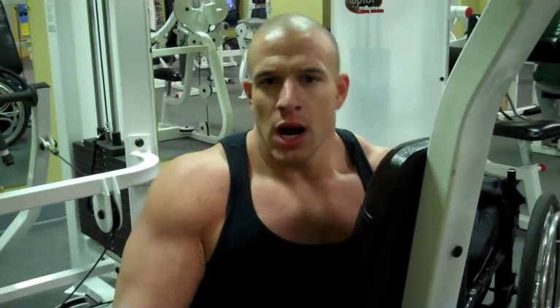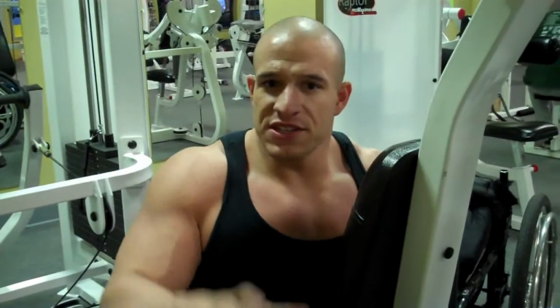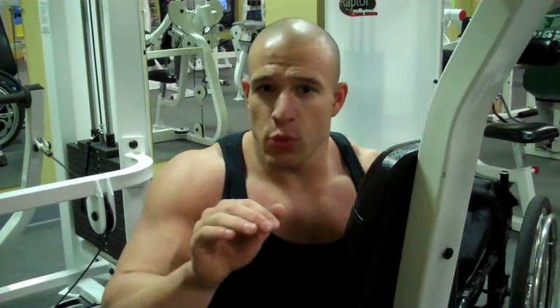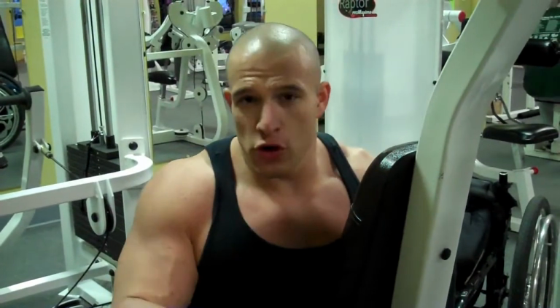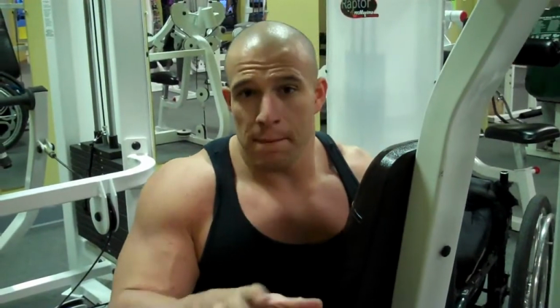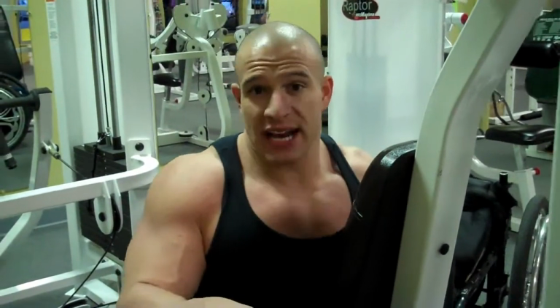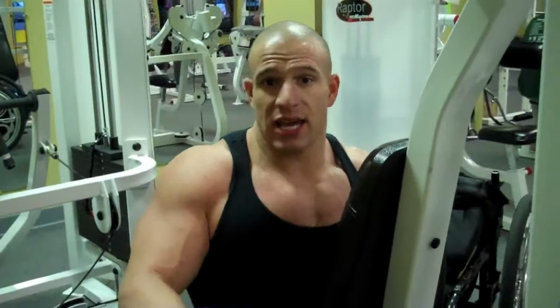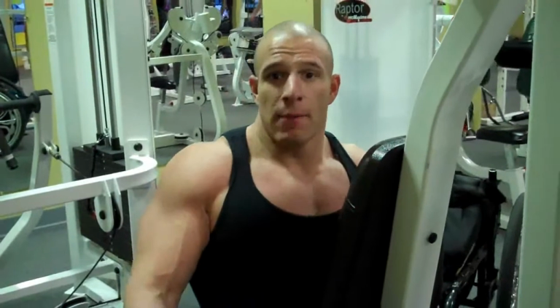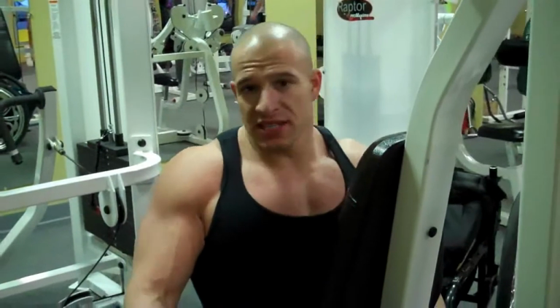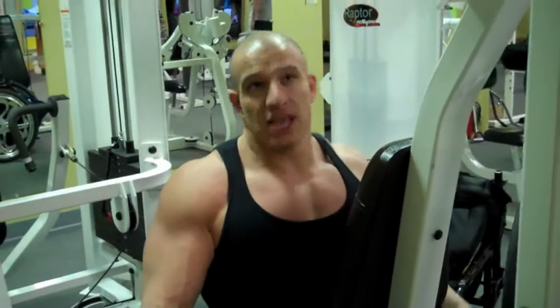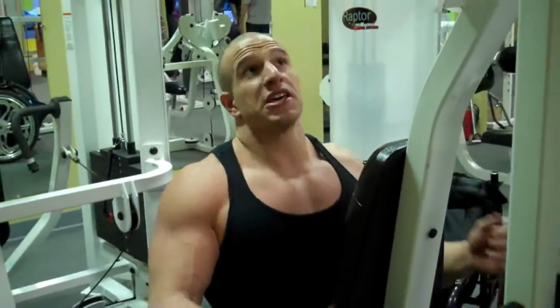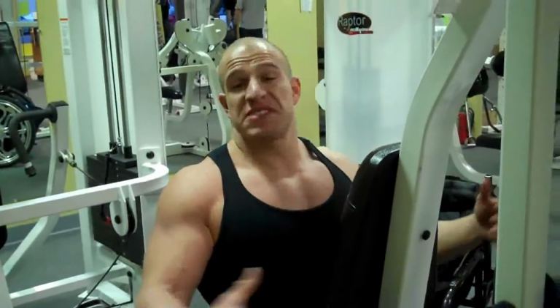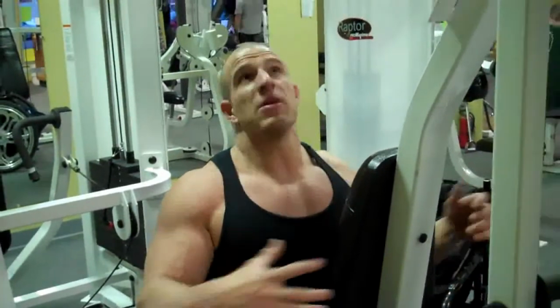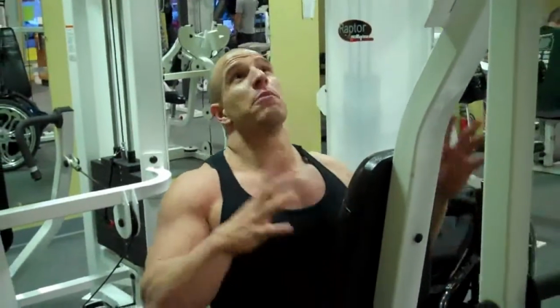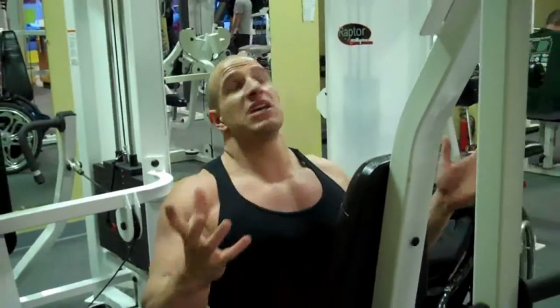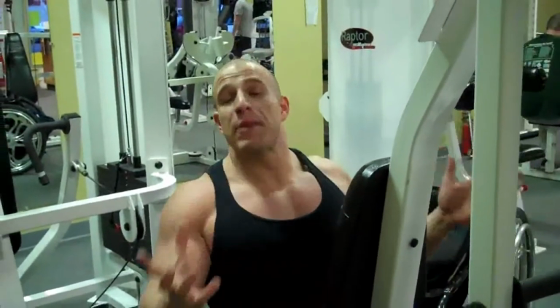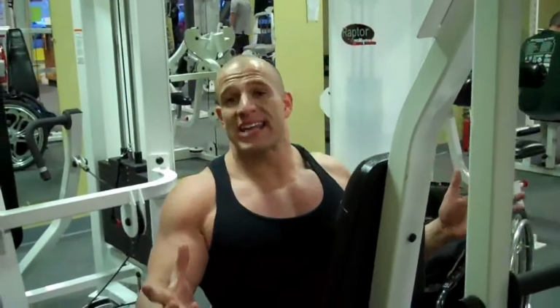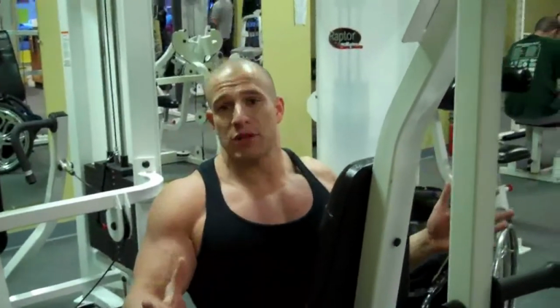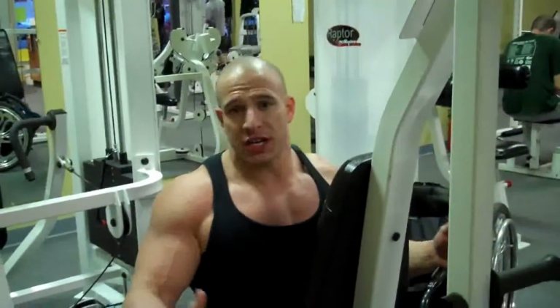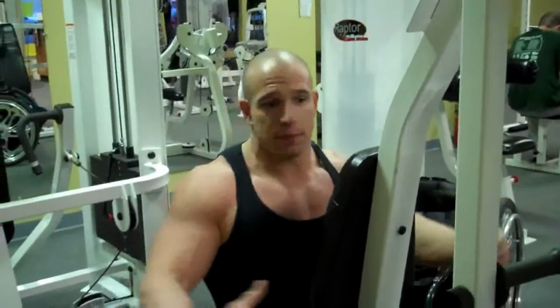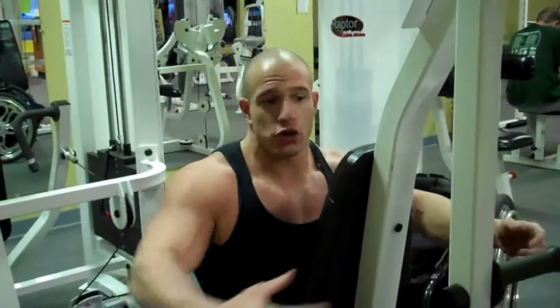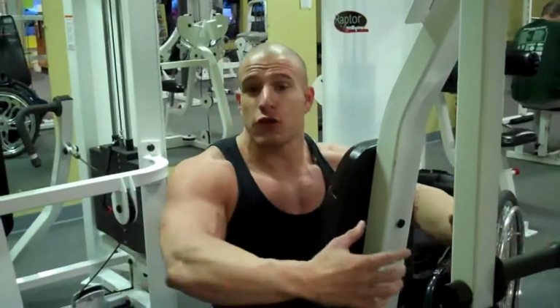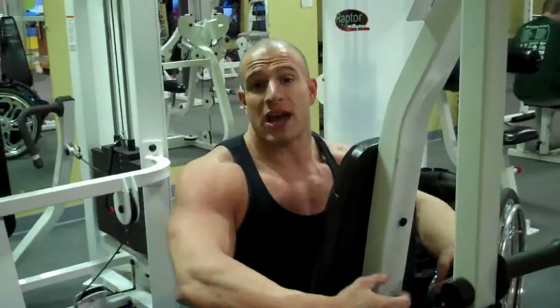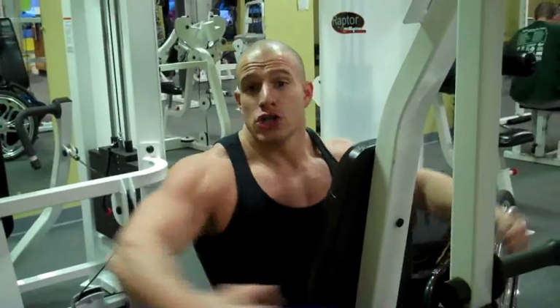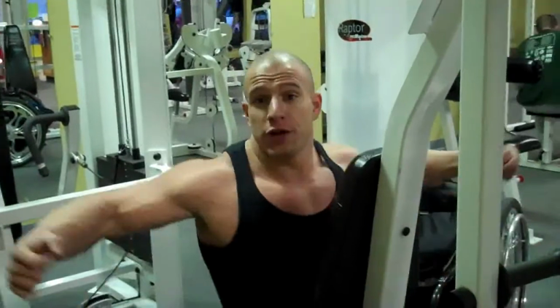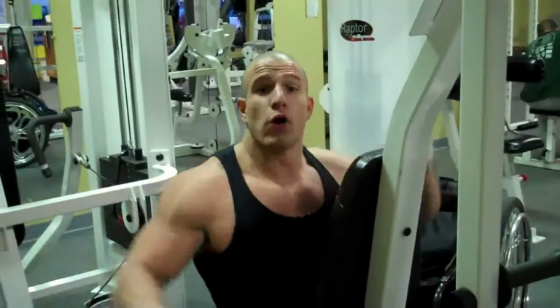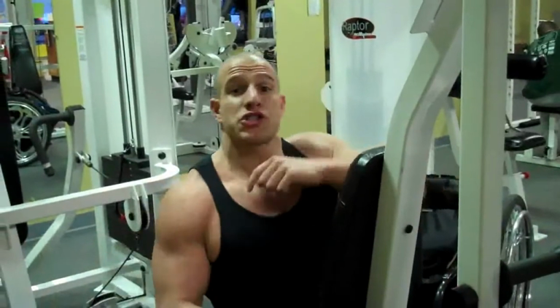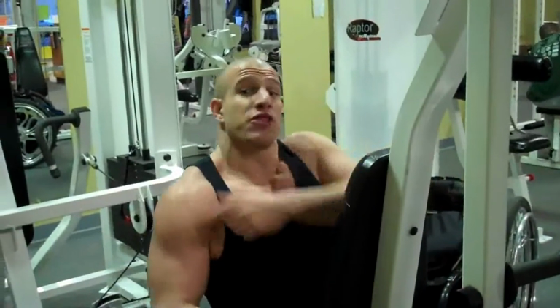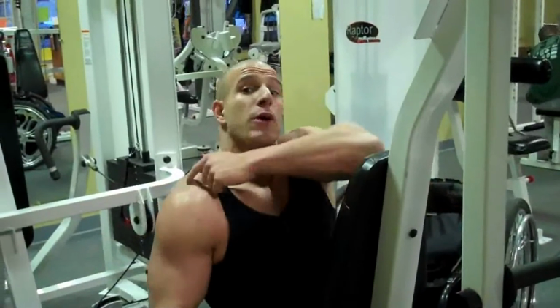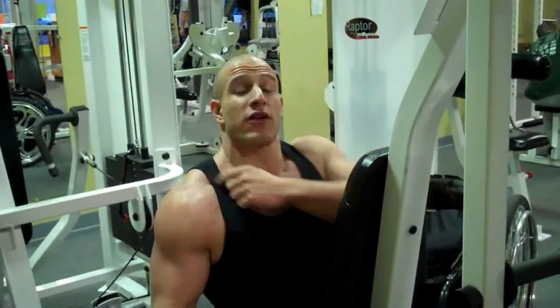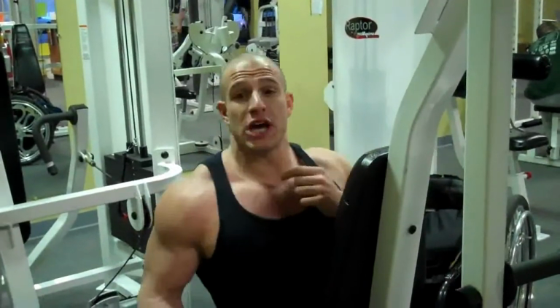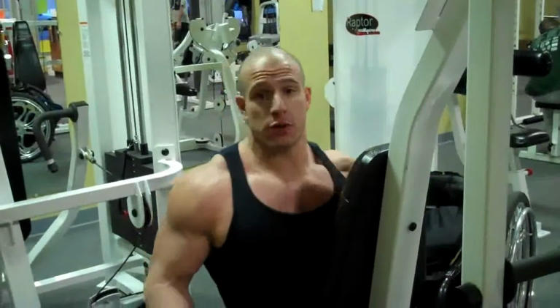This is a reverse pec deck — basically it's the same pec deck machine except it goes further back, so you can focus on the rear part of your deltoid.